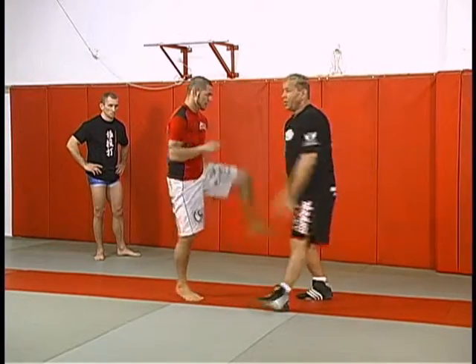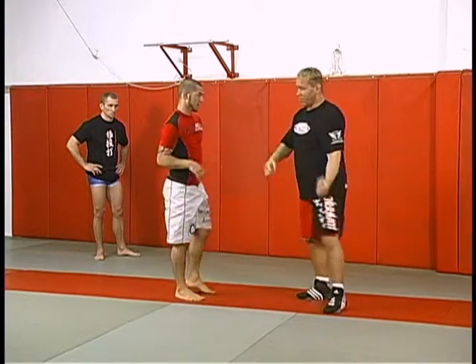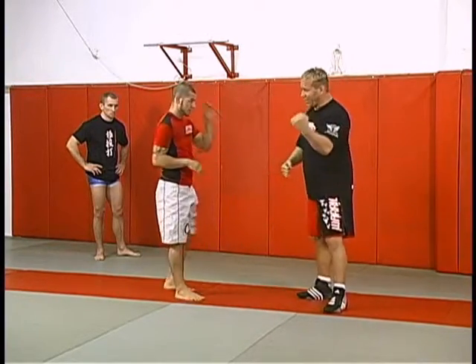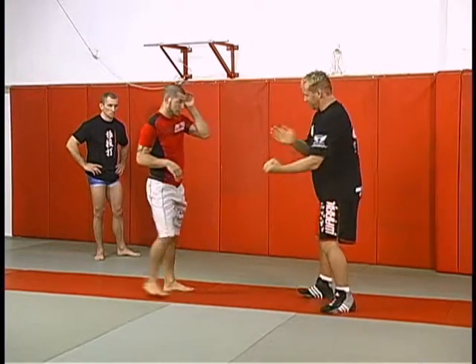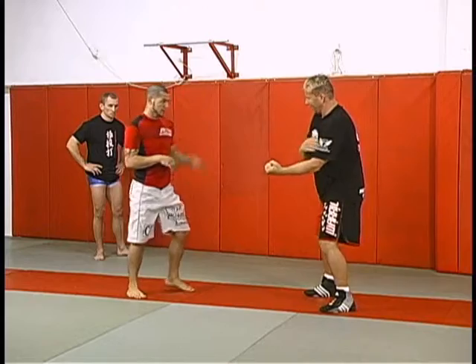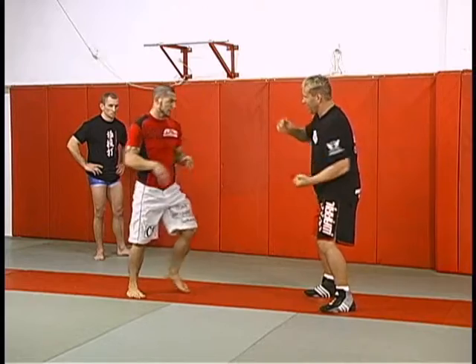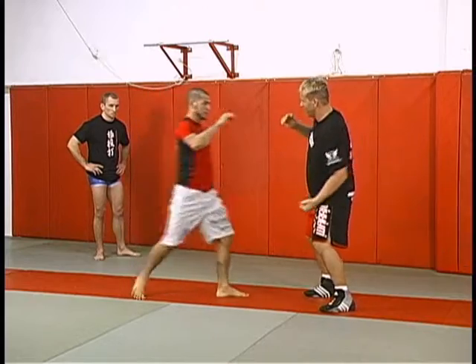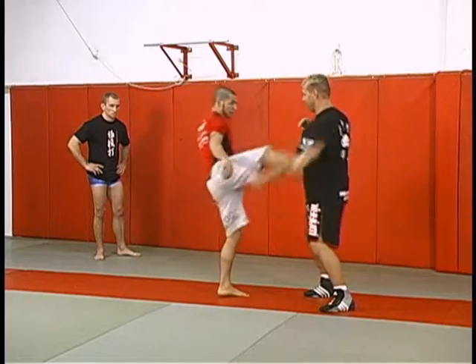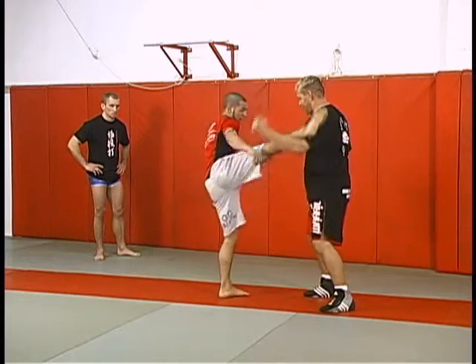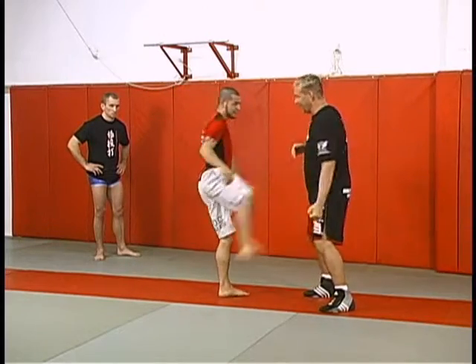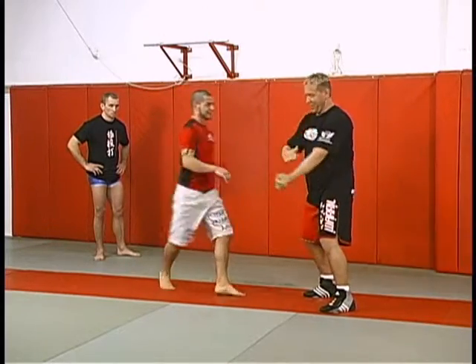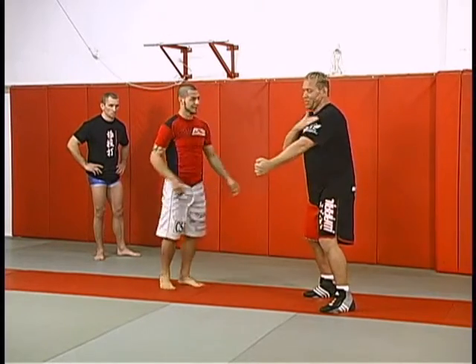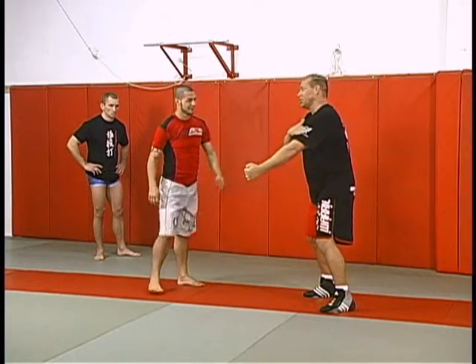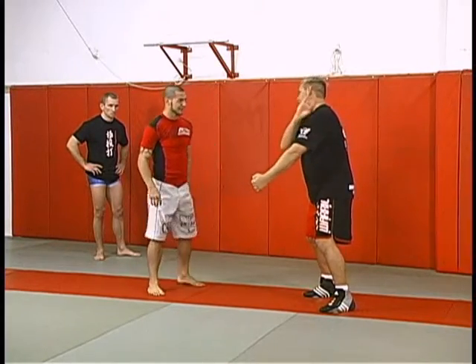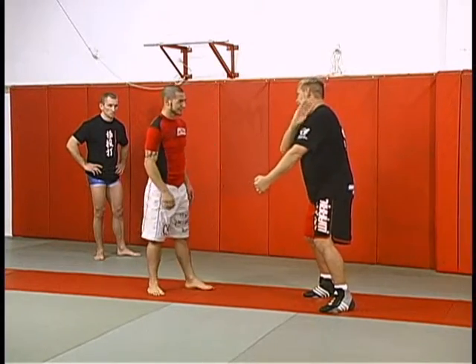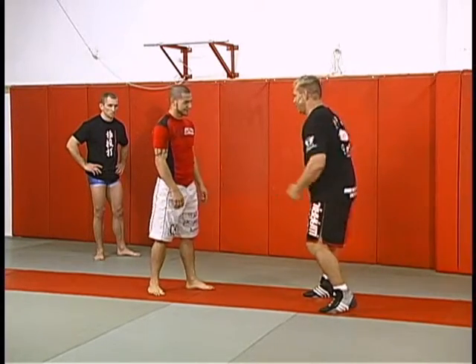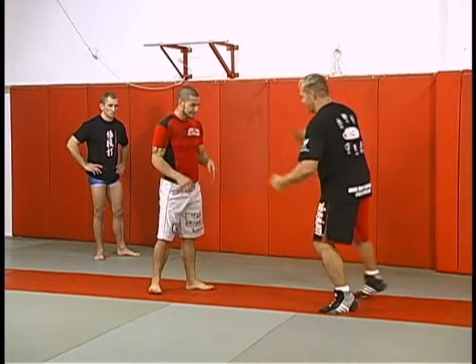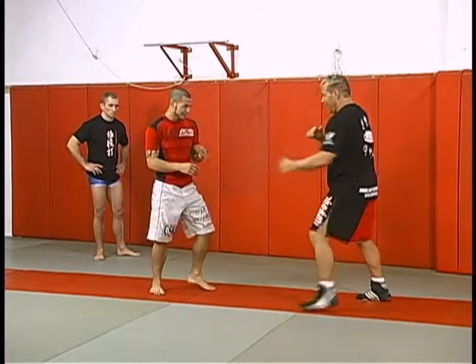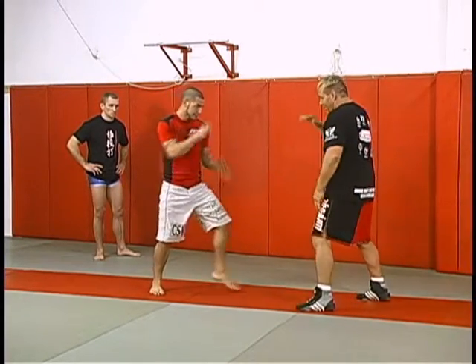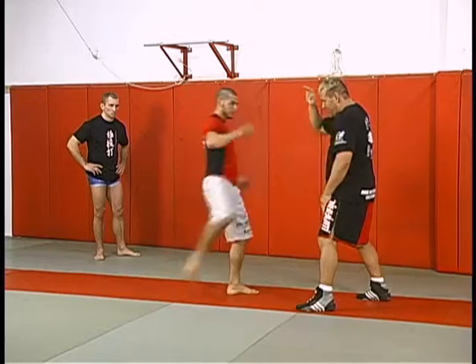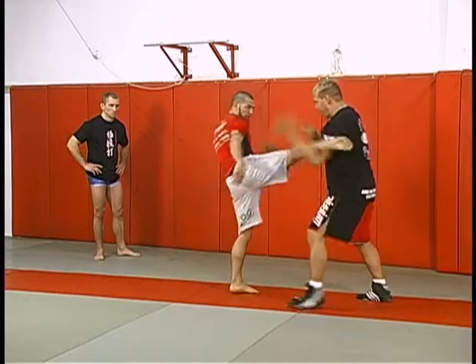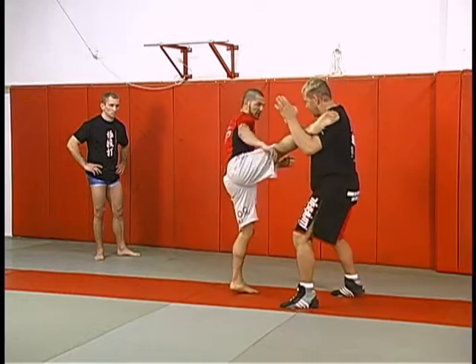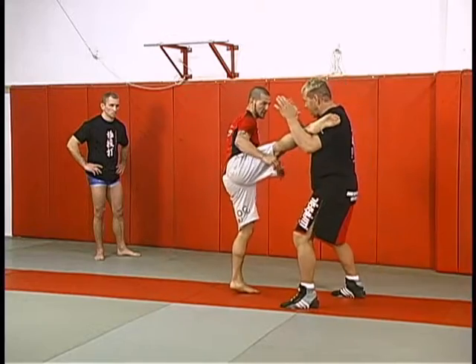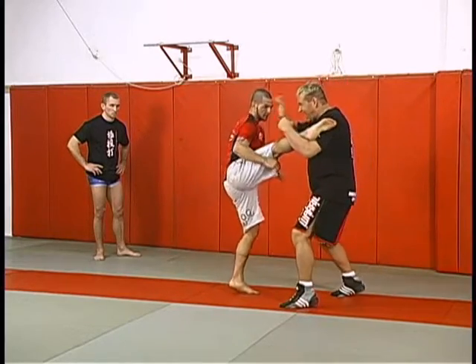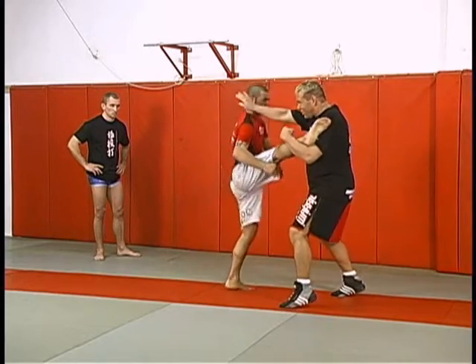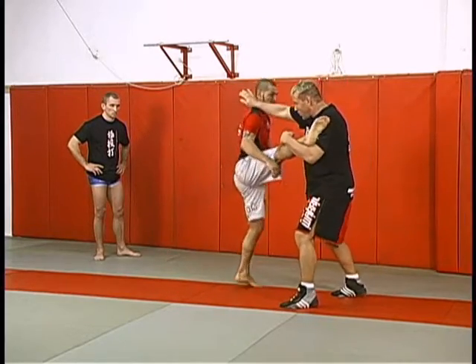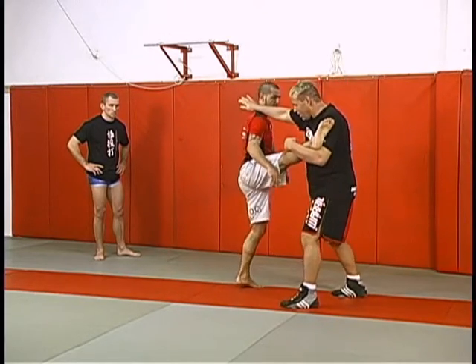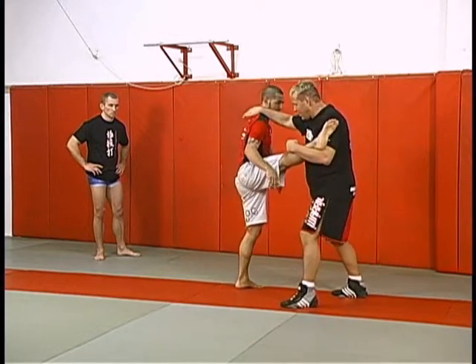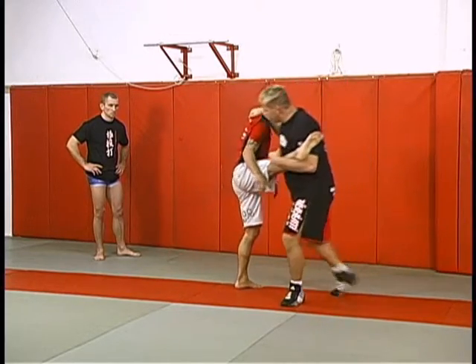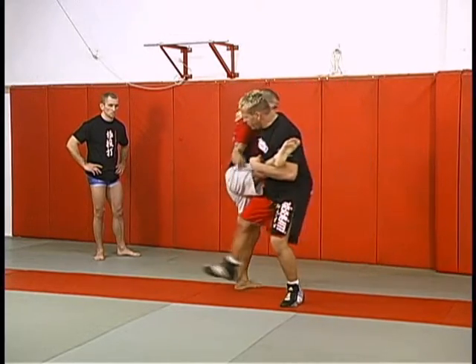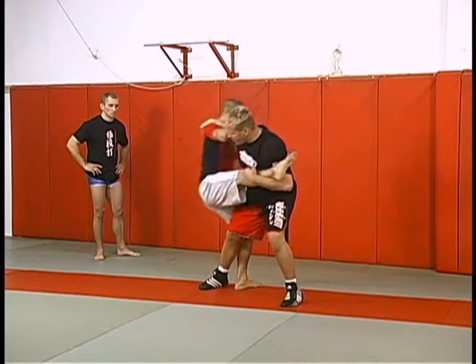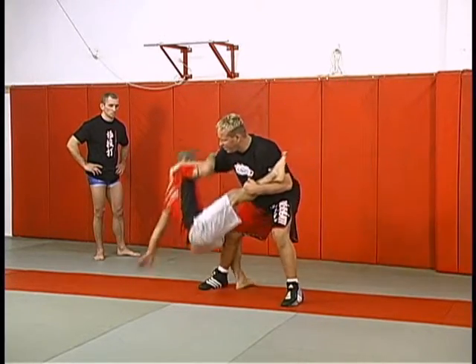You never catch like this. If you kick, you never catch like this. This is a ski slope of the neck. Look at that. Hand goes forward. This is good for takedown.